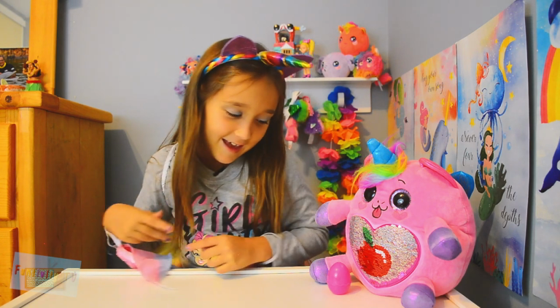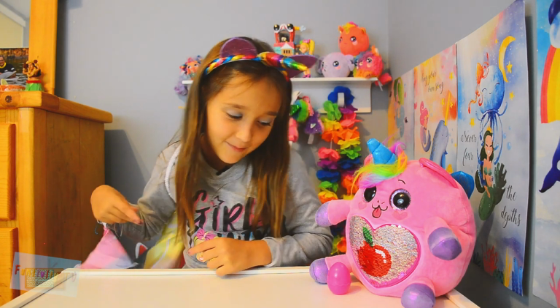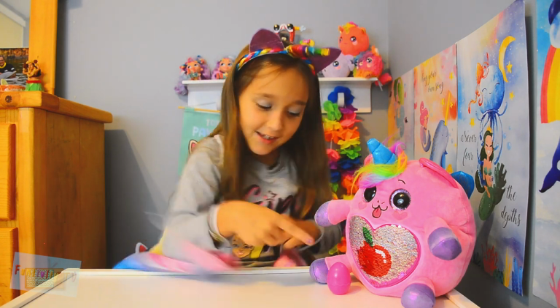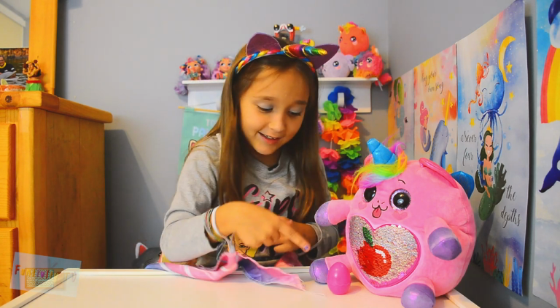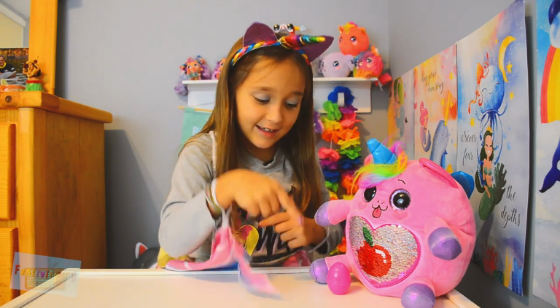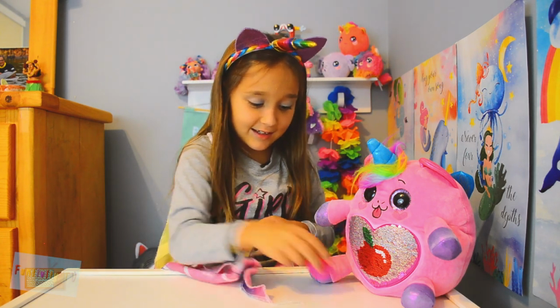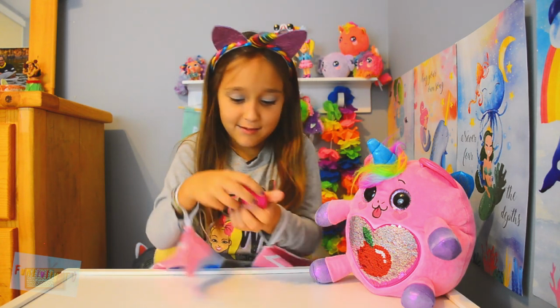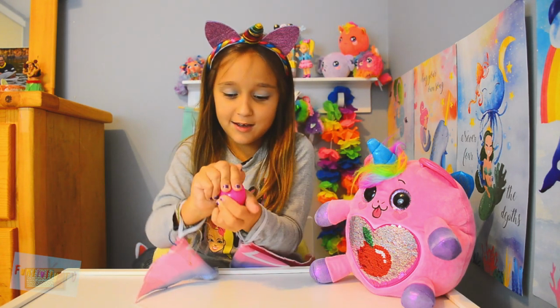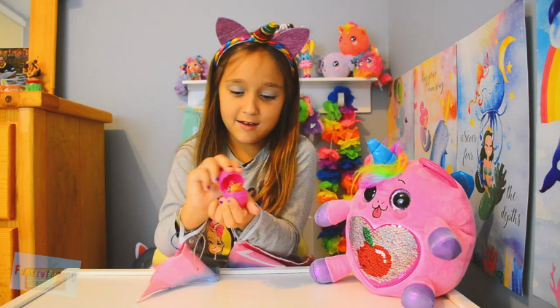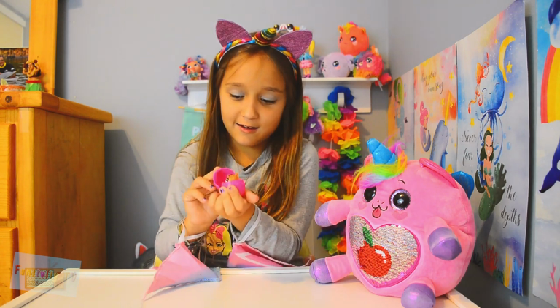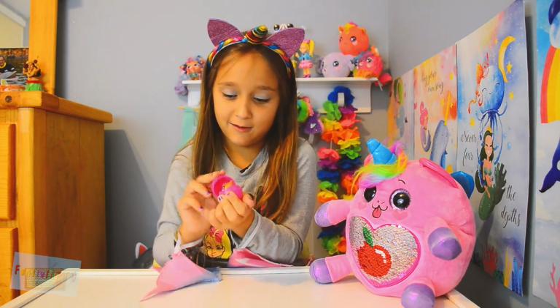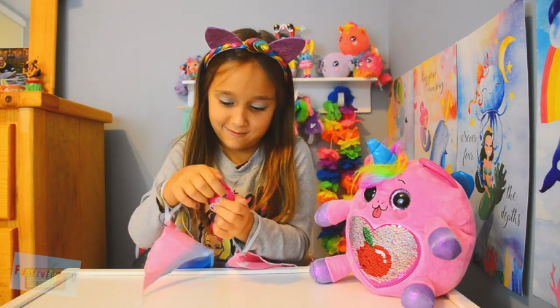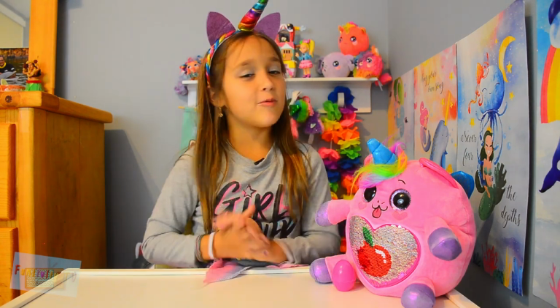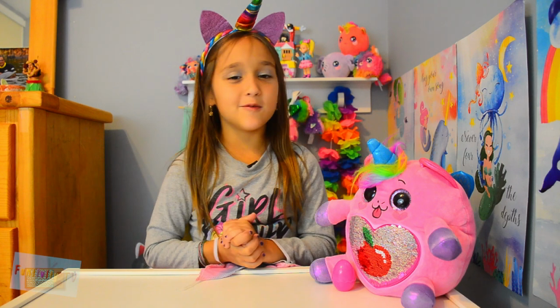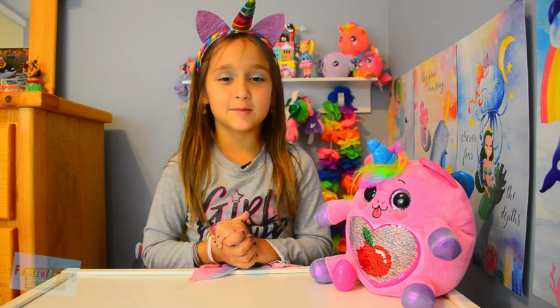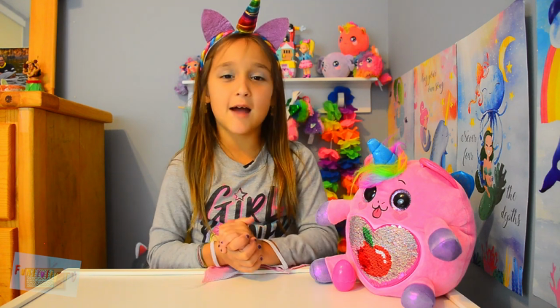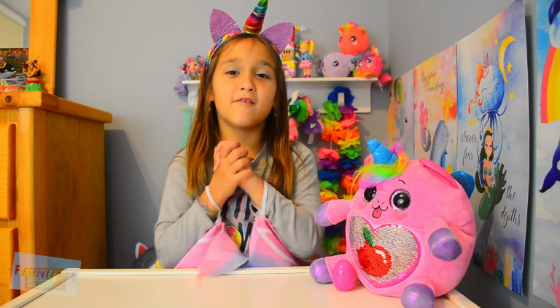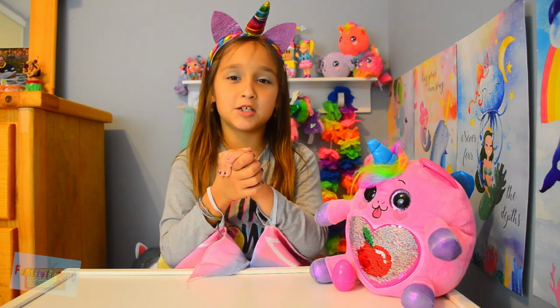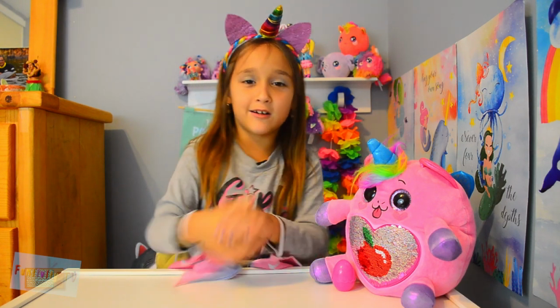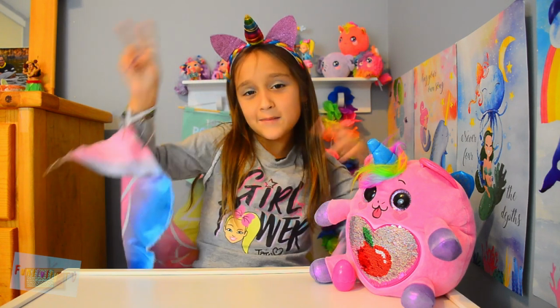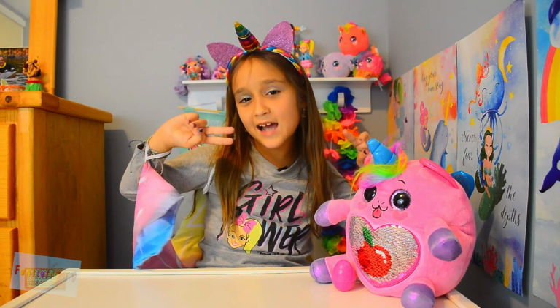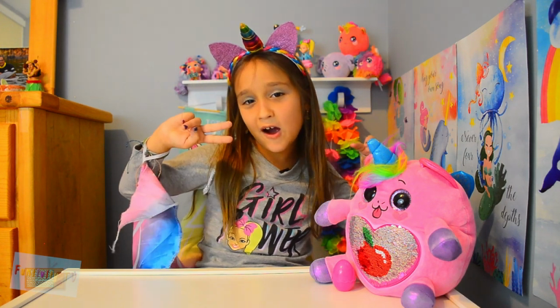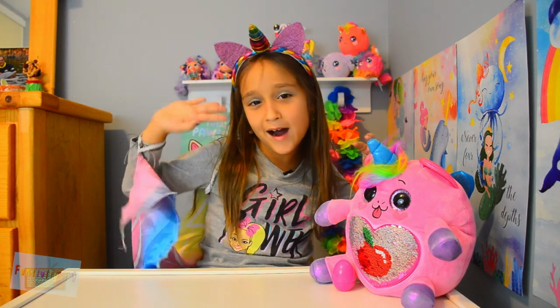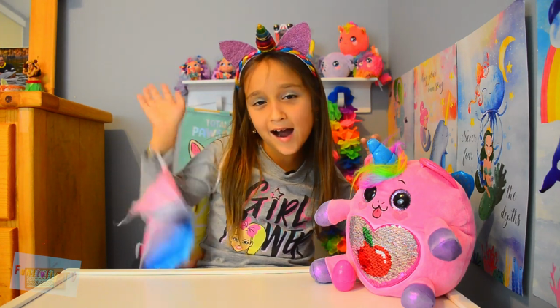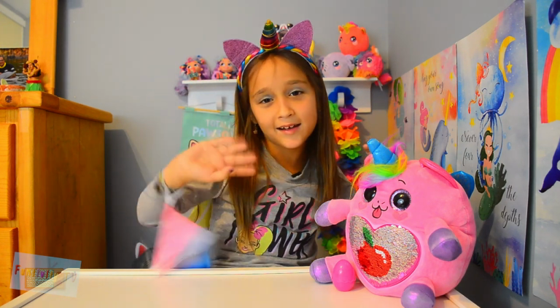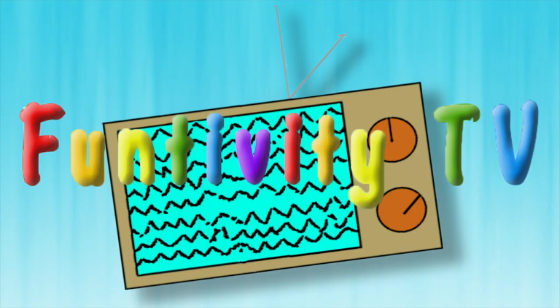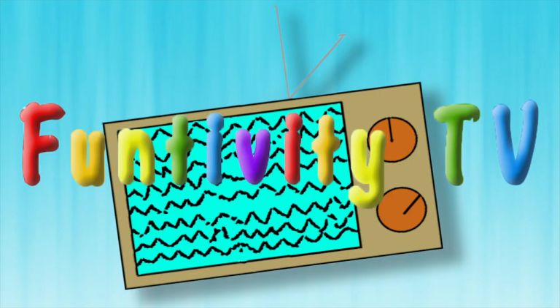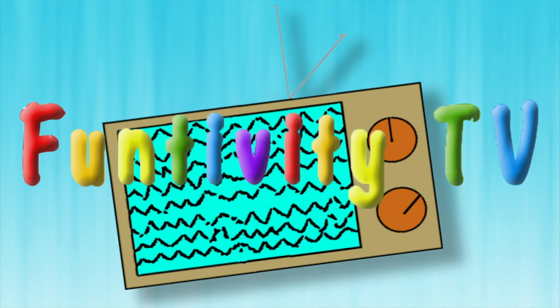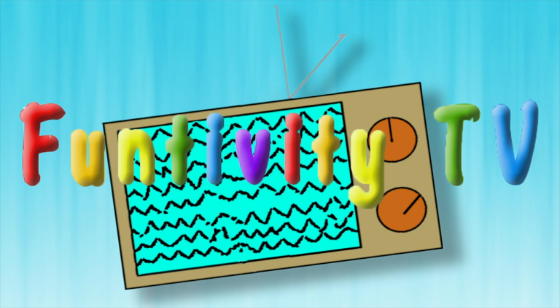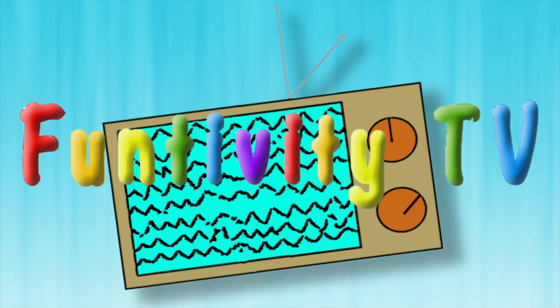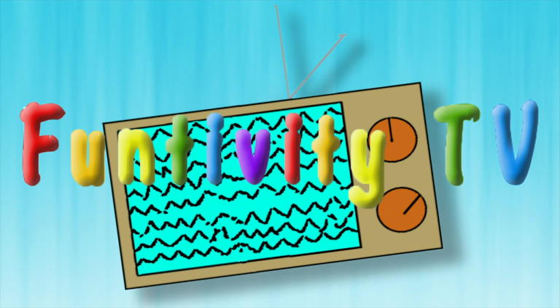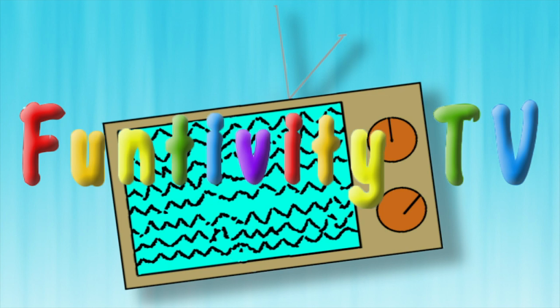And my Unikitty — meow meow. Hopefully you will subscribe to my family's channel. Peace out. Bye!